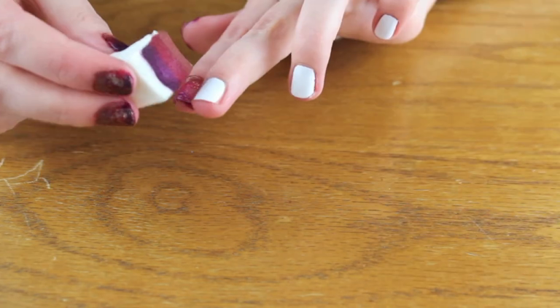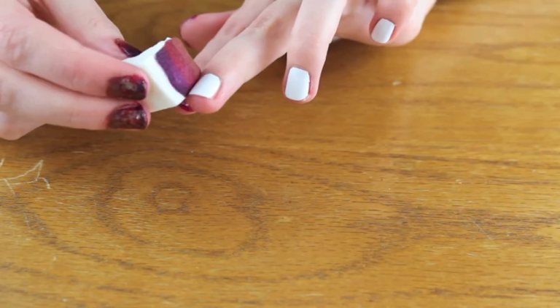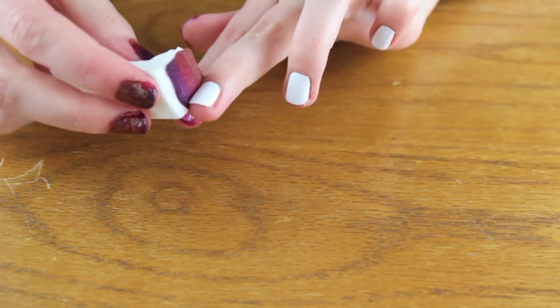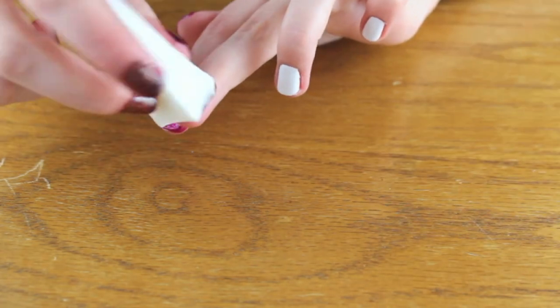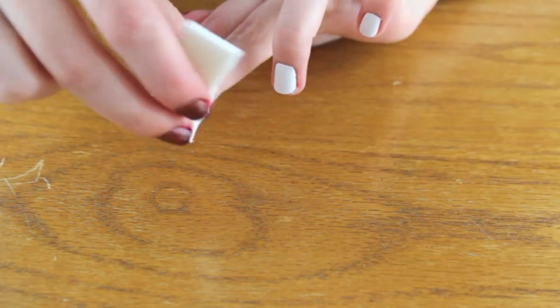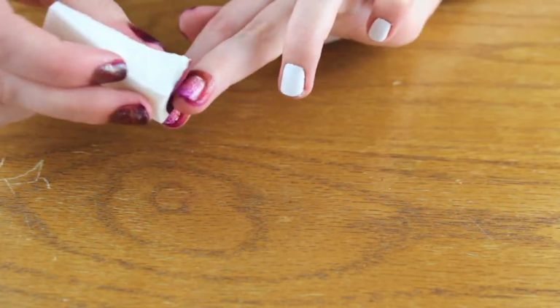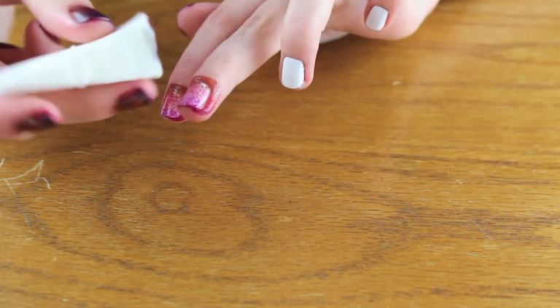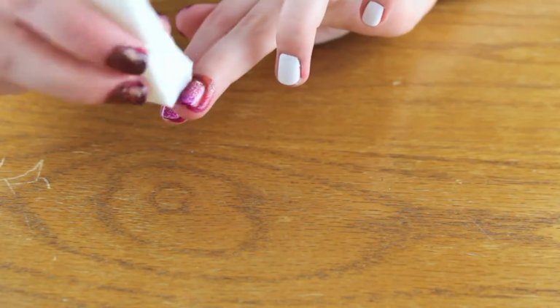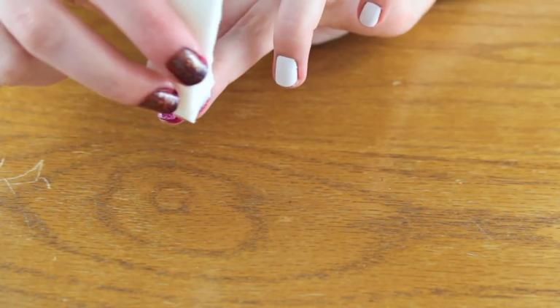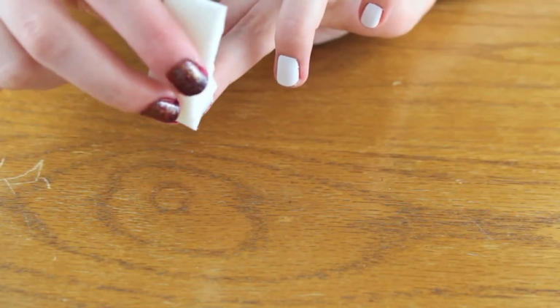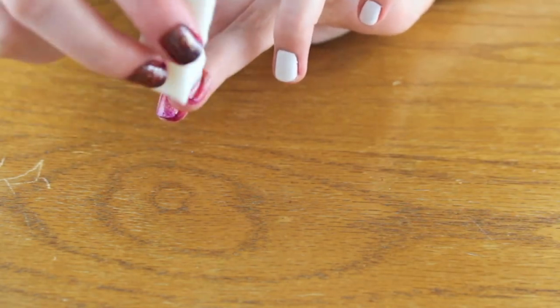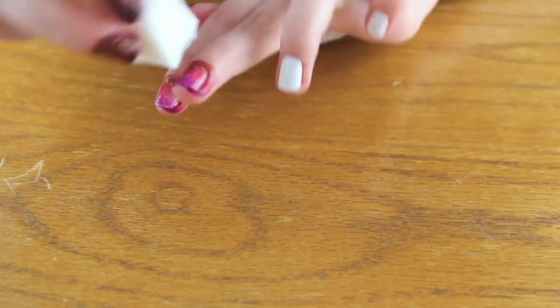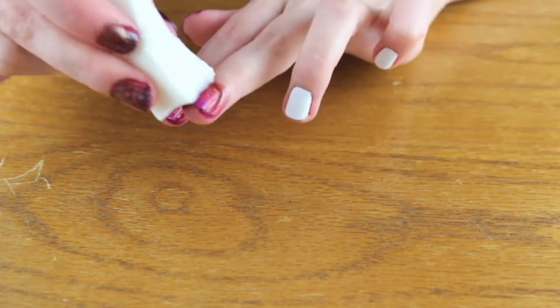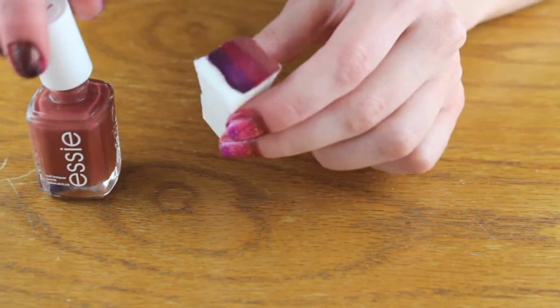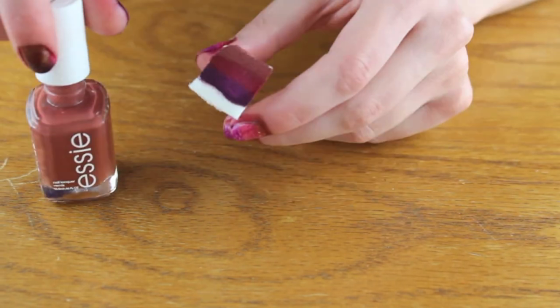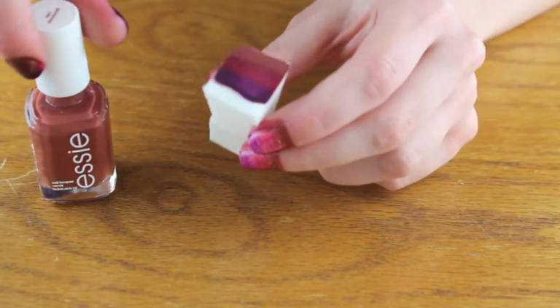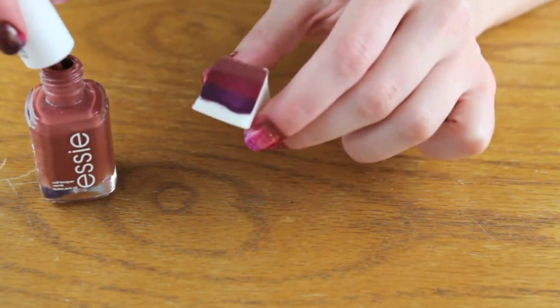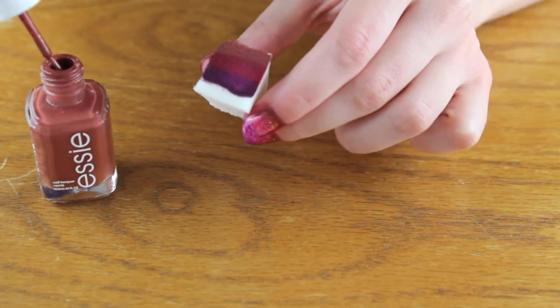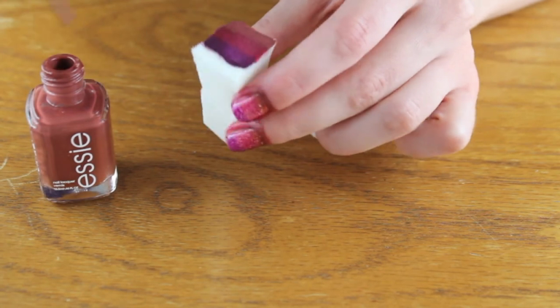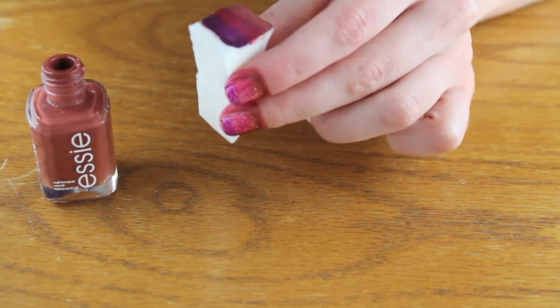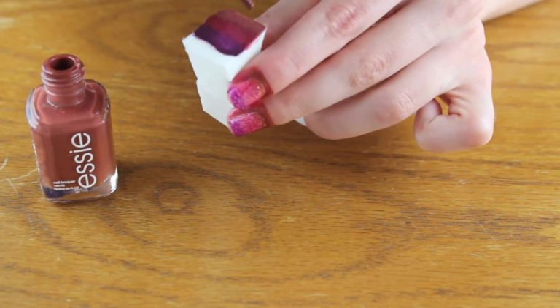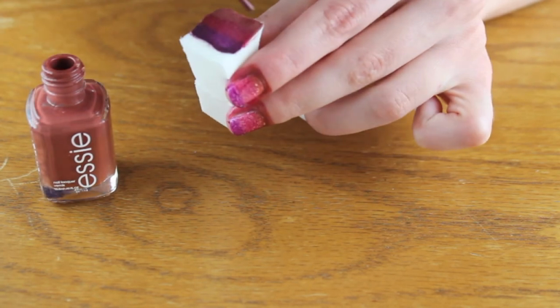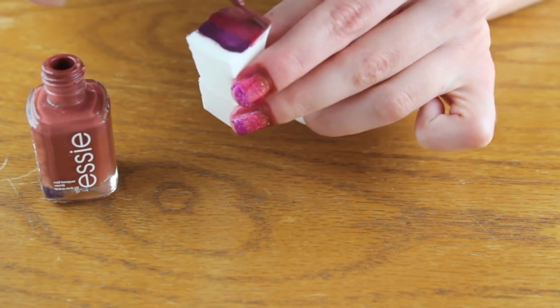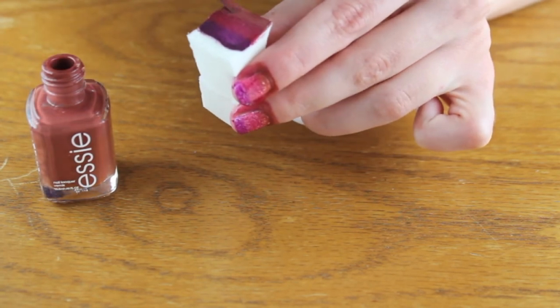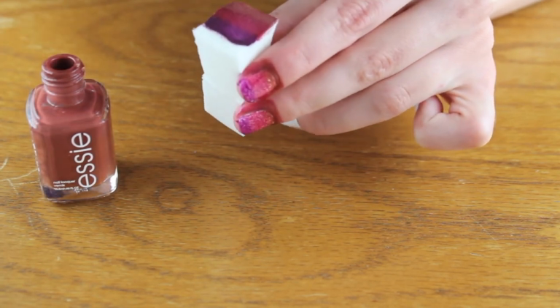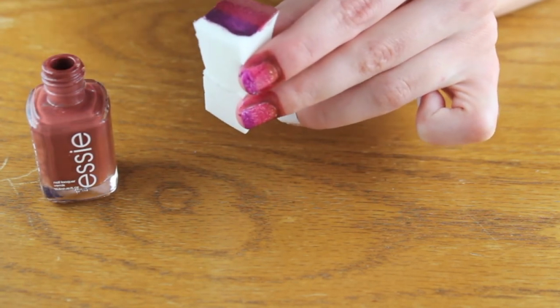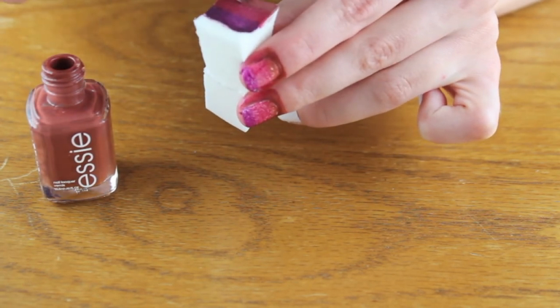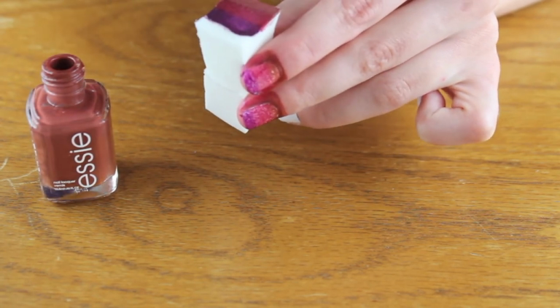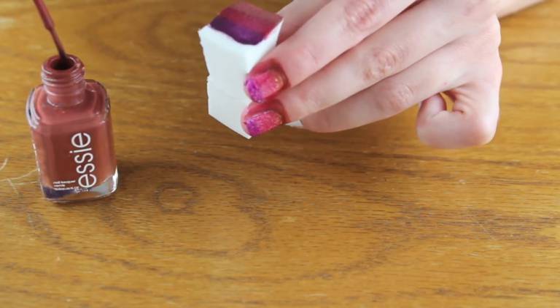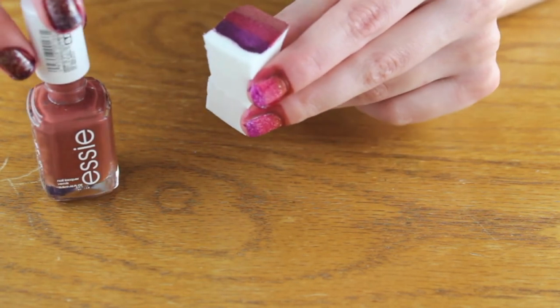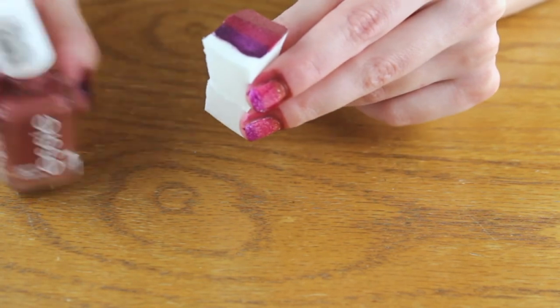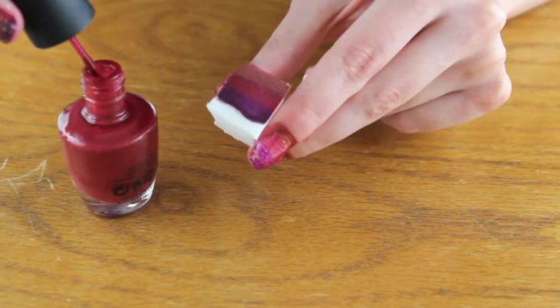Take the sponge and kind of pat it onto your nail. You don't want to just roll it, because the polish doesn't come off as well. By sponging it, it works a lot better.